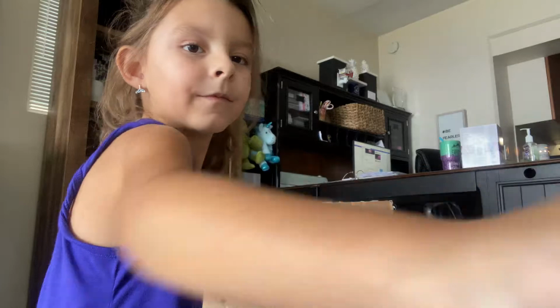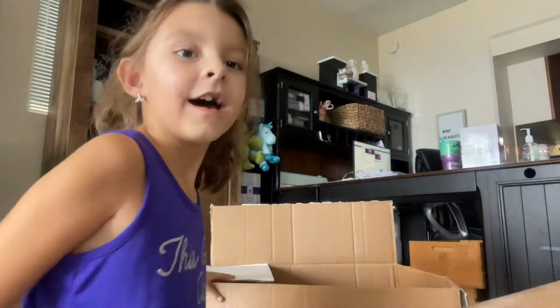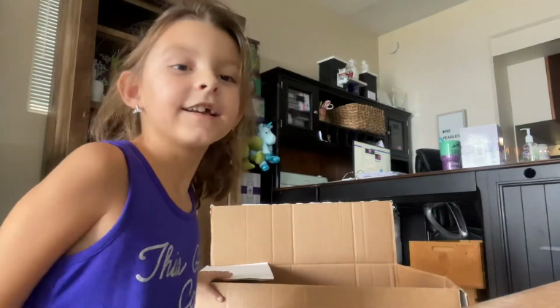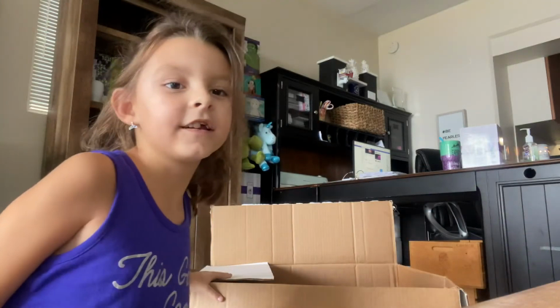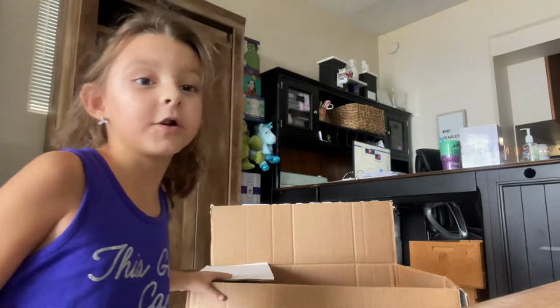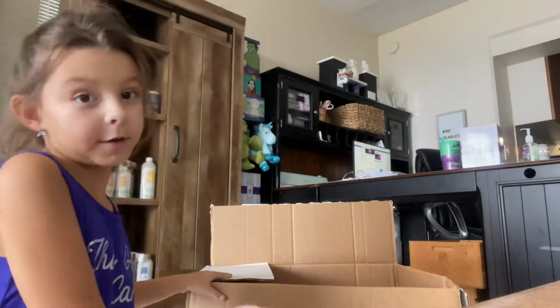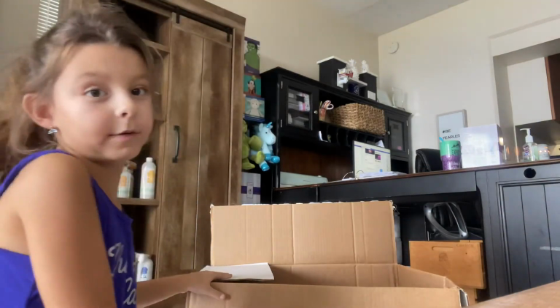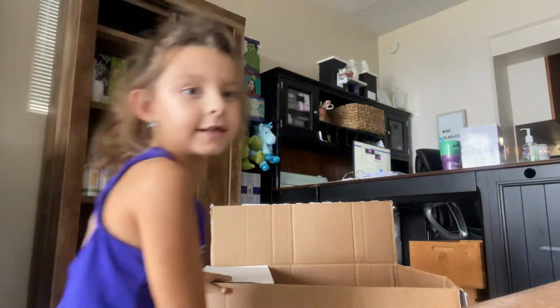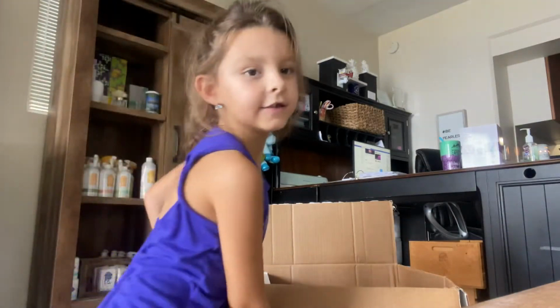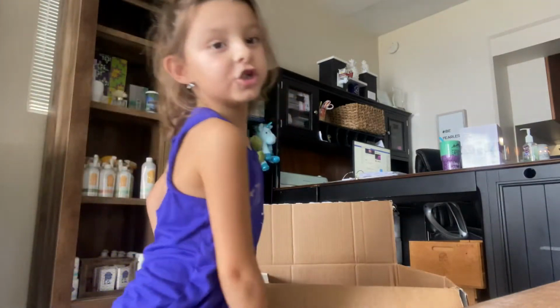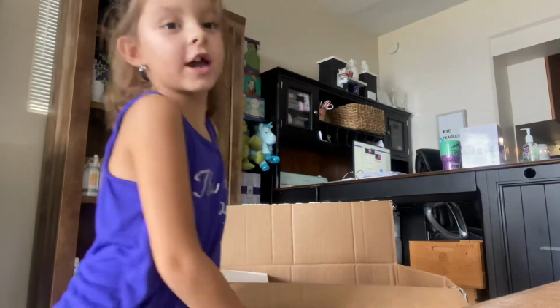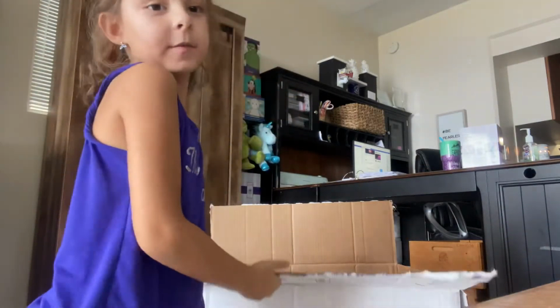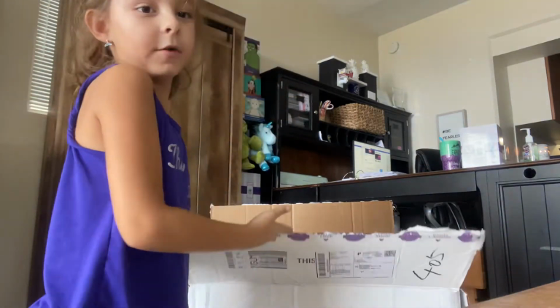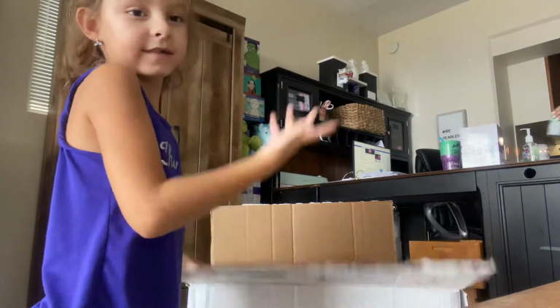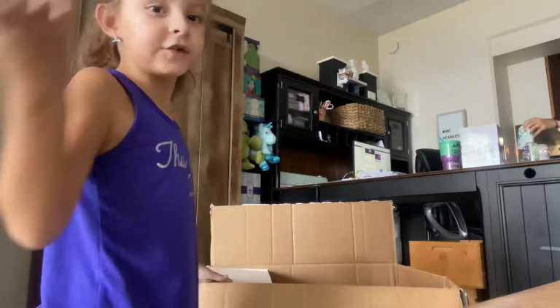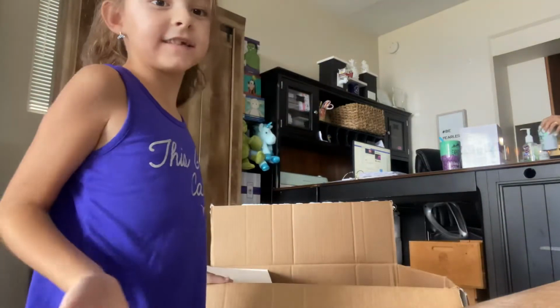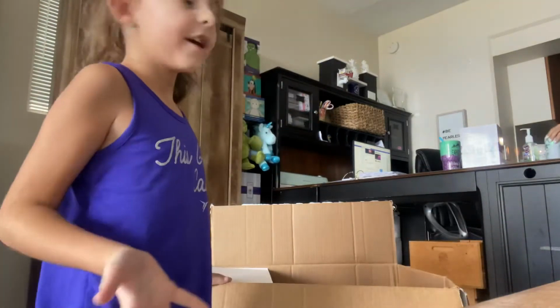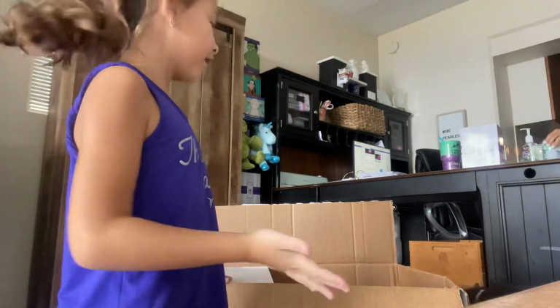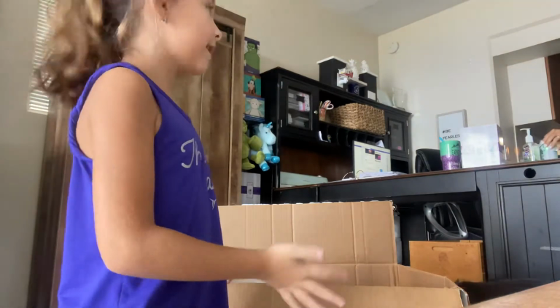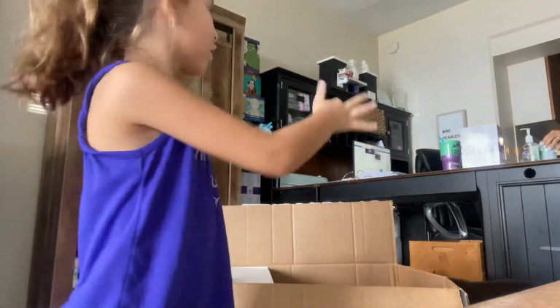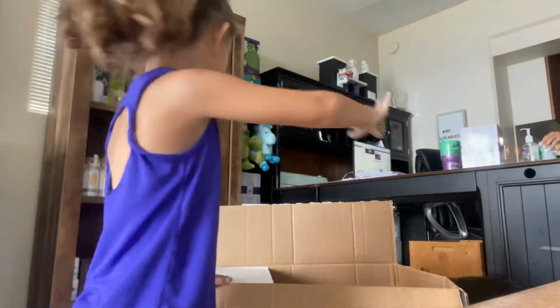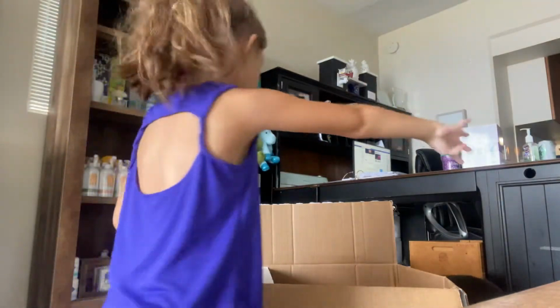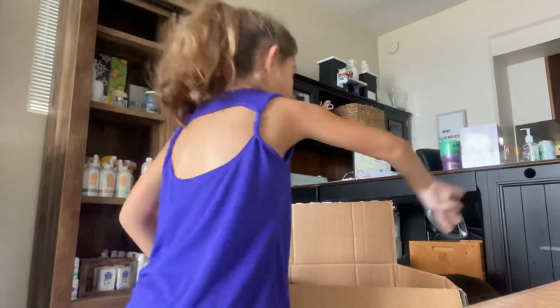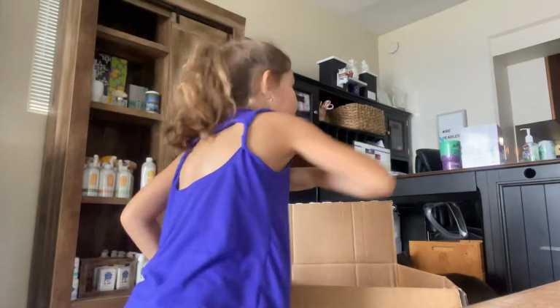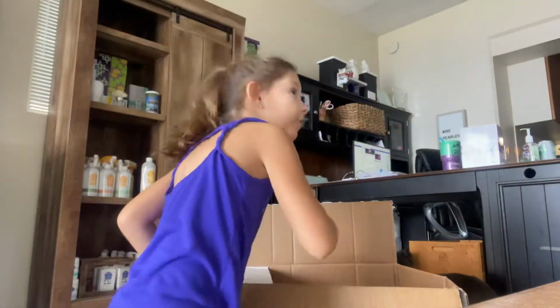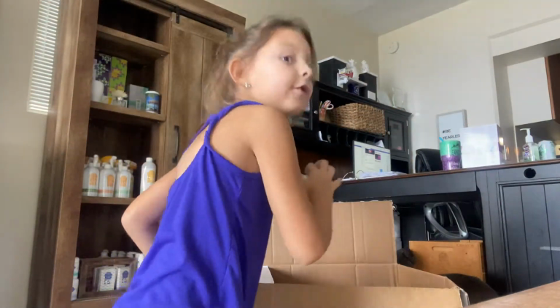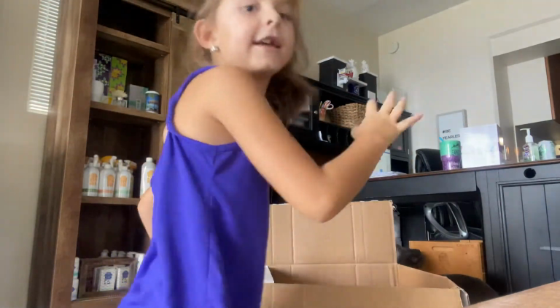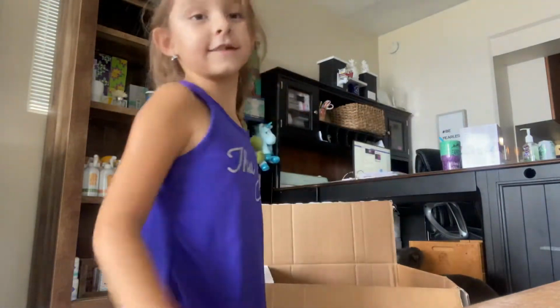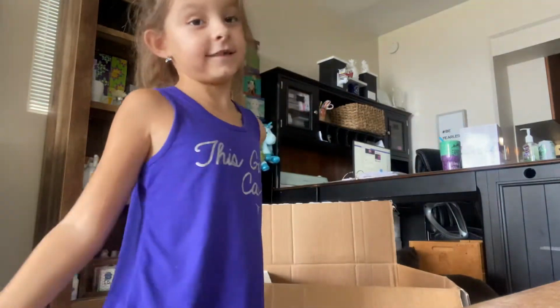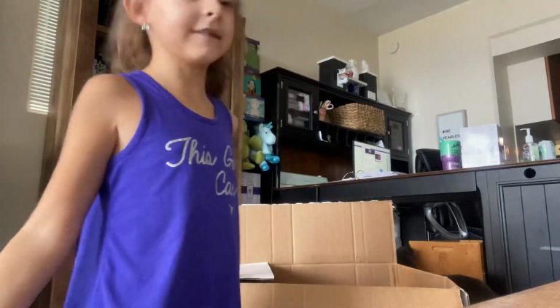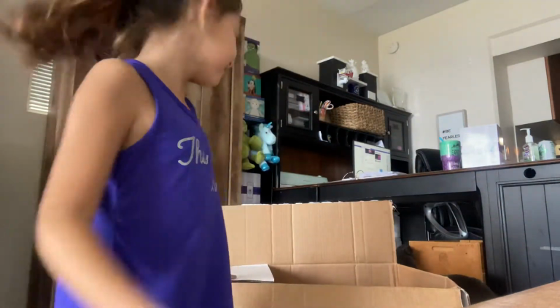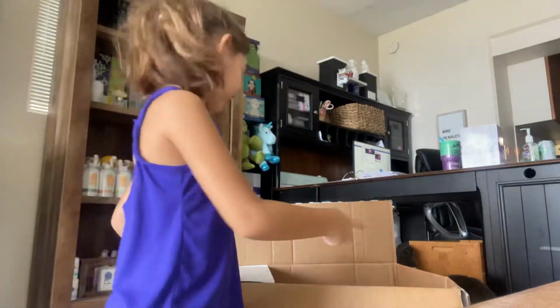Hi guys, today we're going to be opening a ginormous box. As you can see, I already cut it right in the middle — let's see what's inside of it.